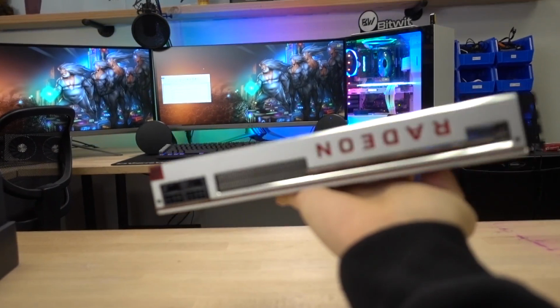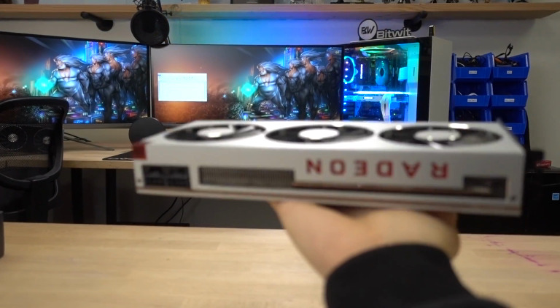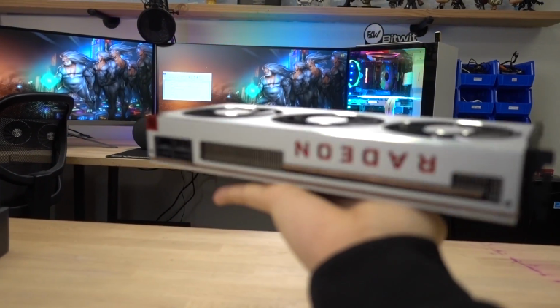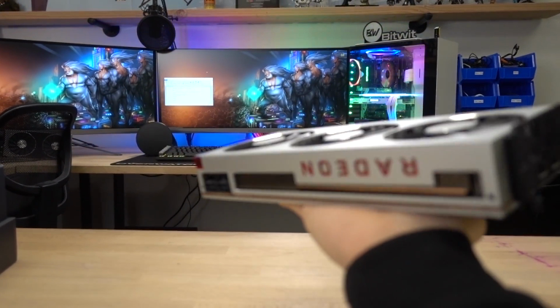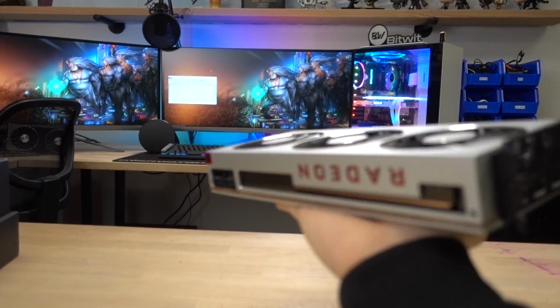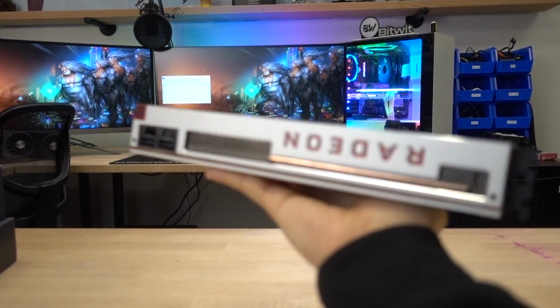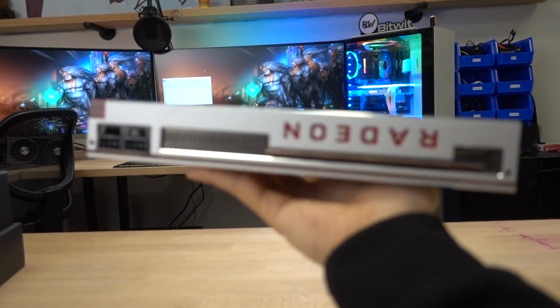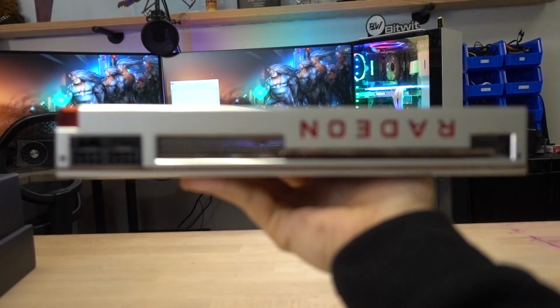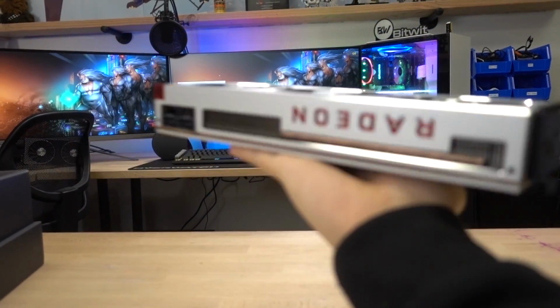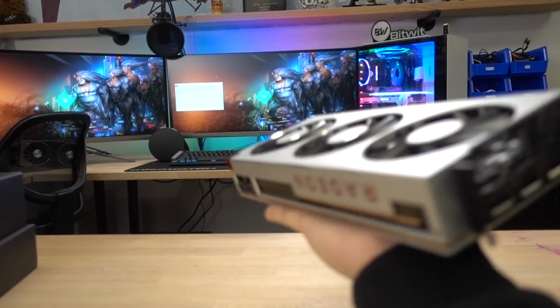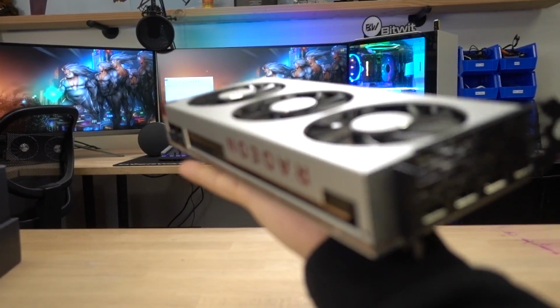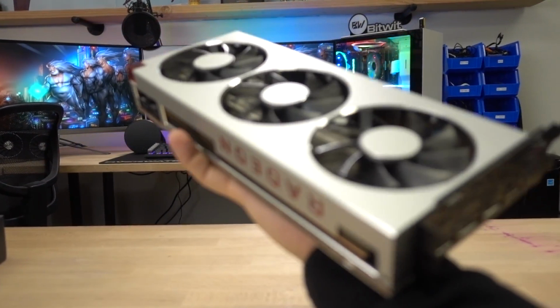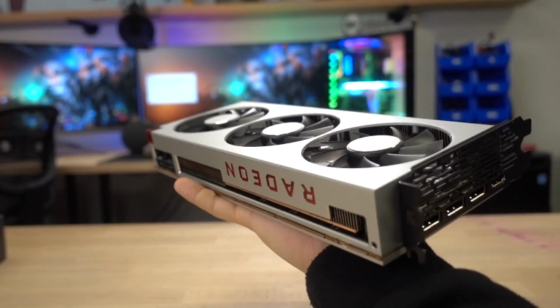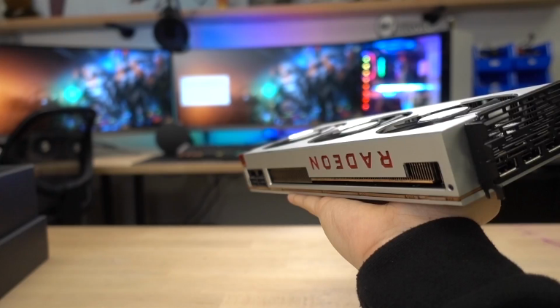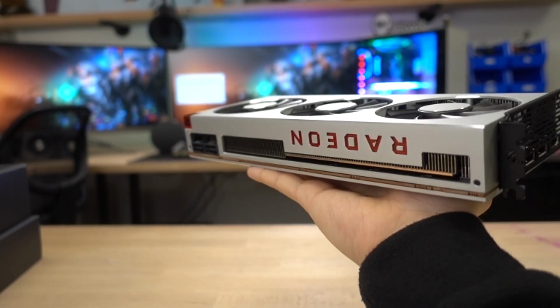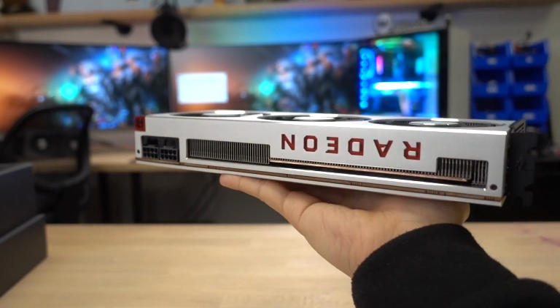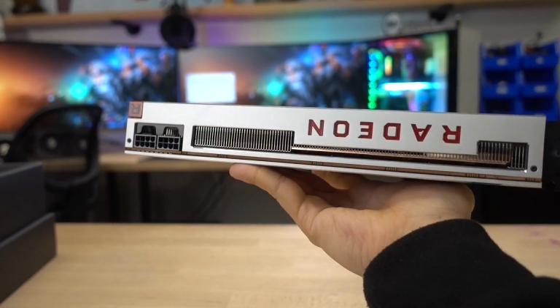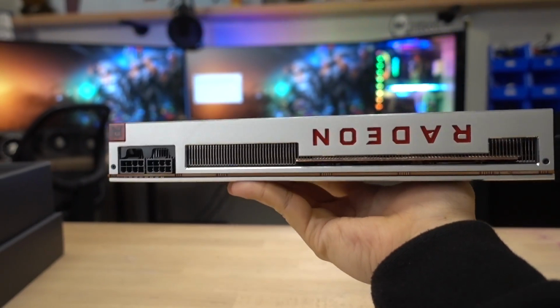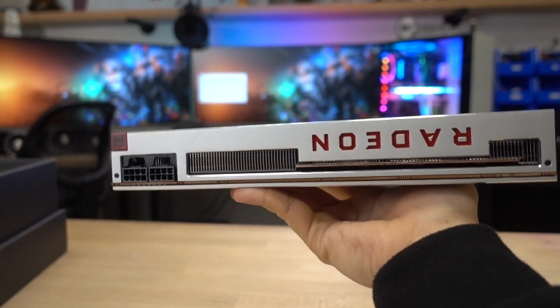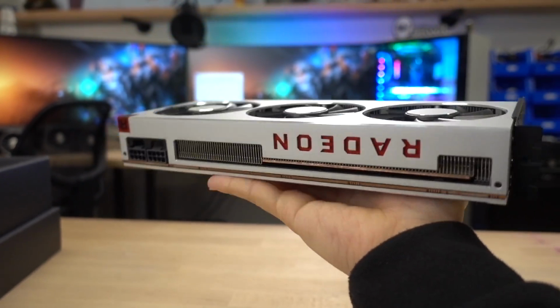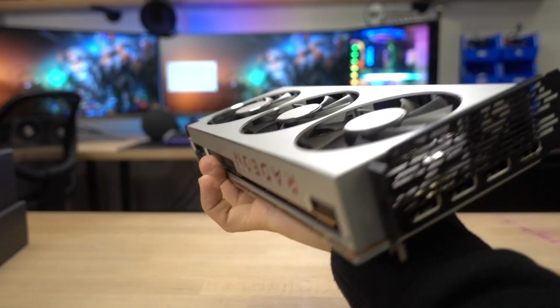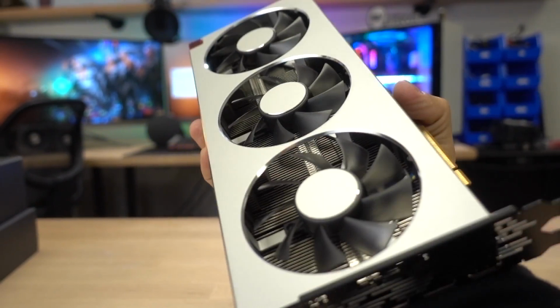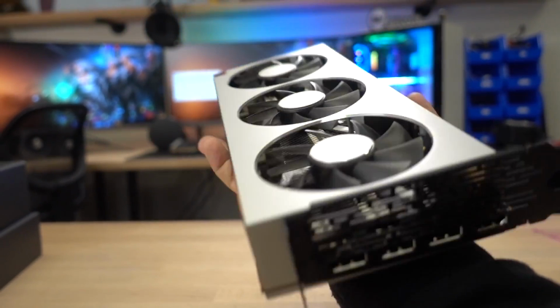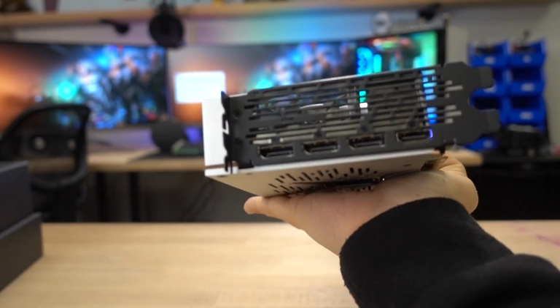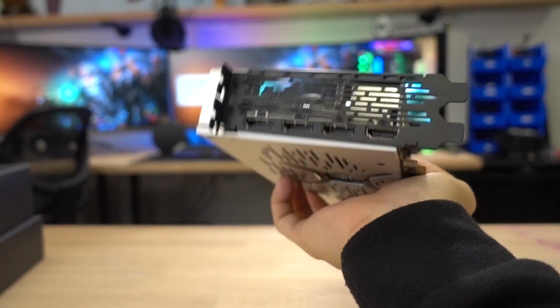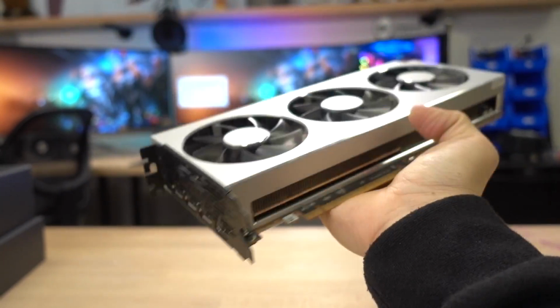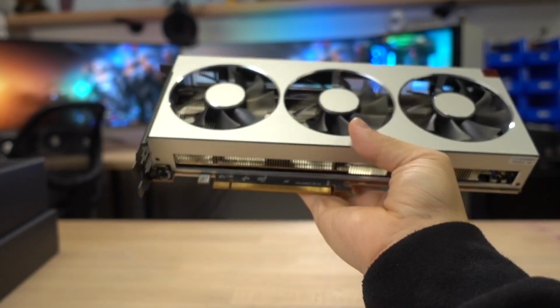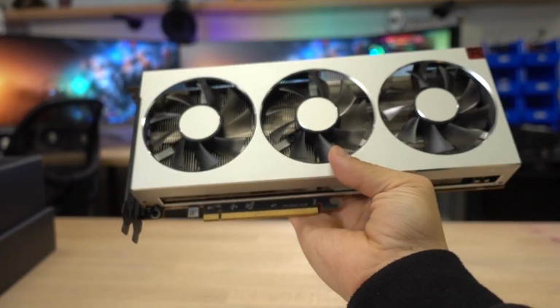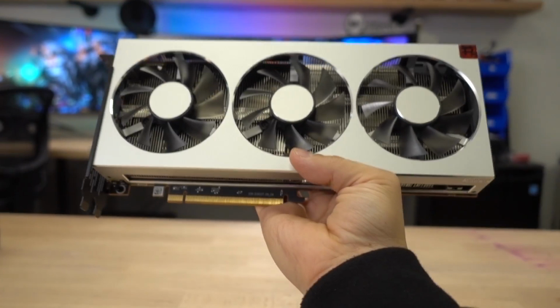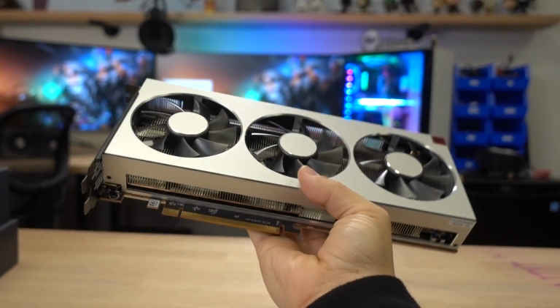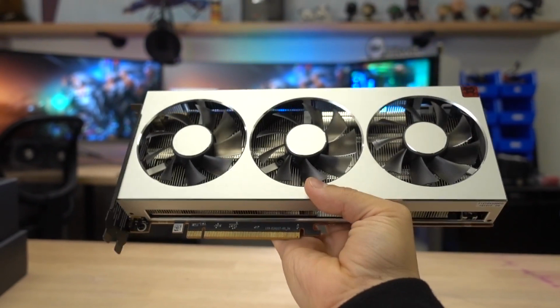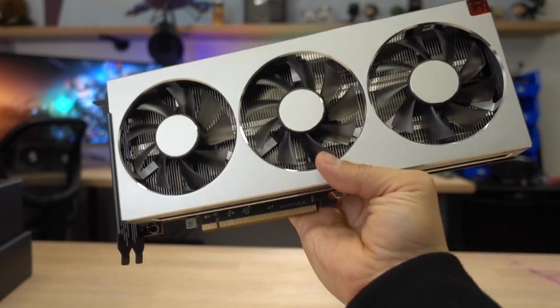I've been feeling it this whole video but haven't pointed it out till now — this card is very heavy. Between the back plate and the full-length heat sink, just the shroud itself being all metal, this thing is a brick.